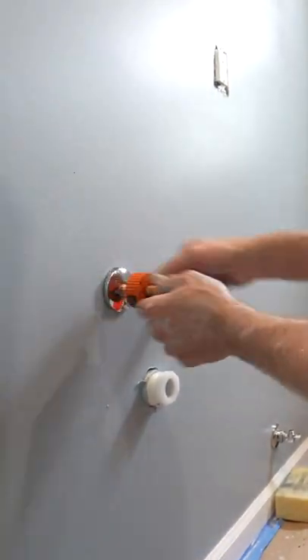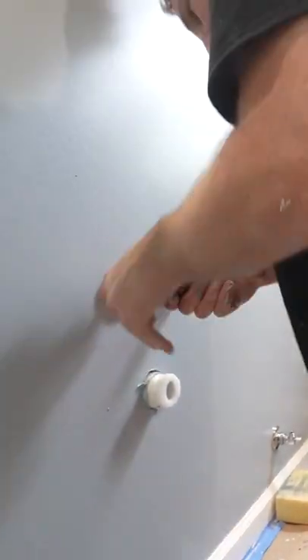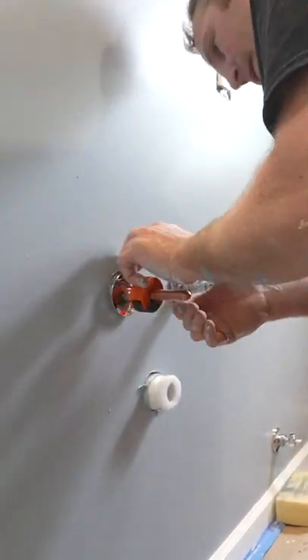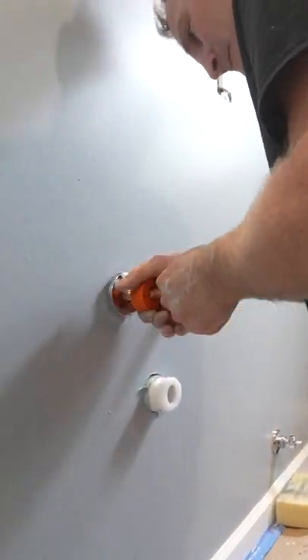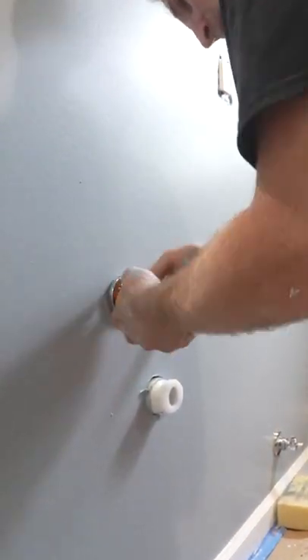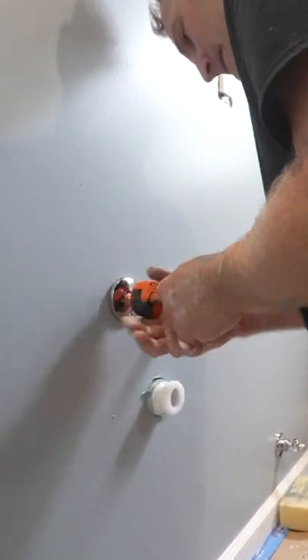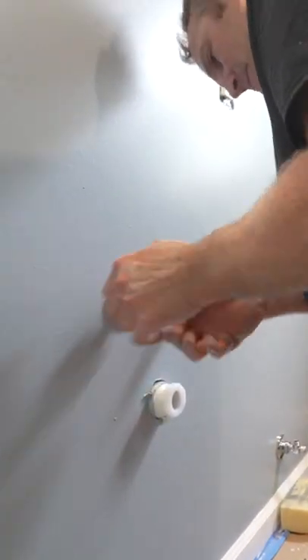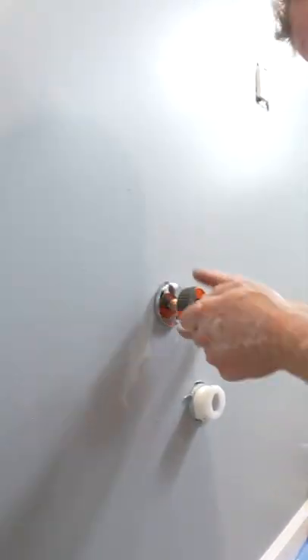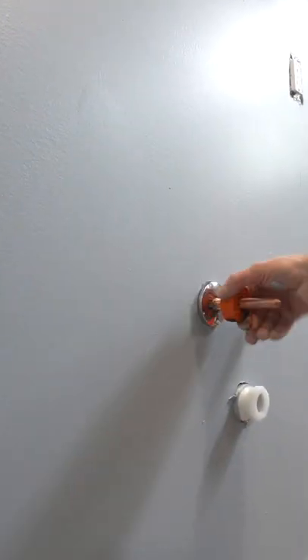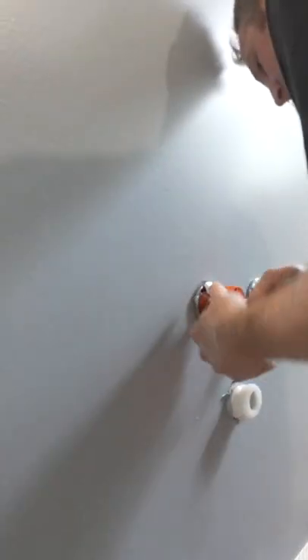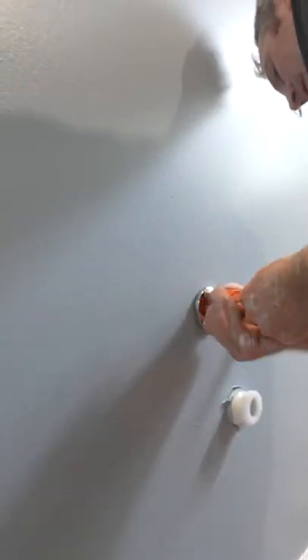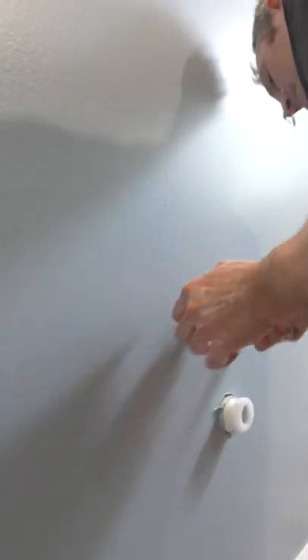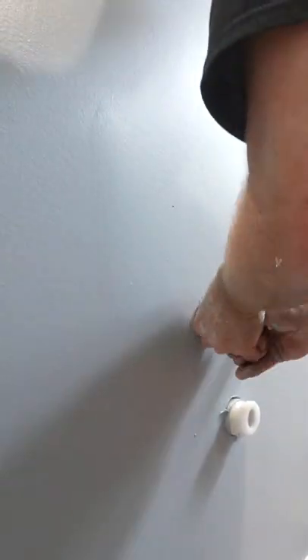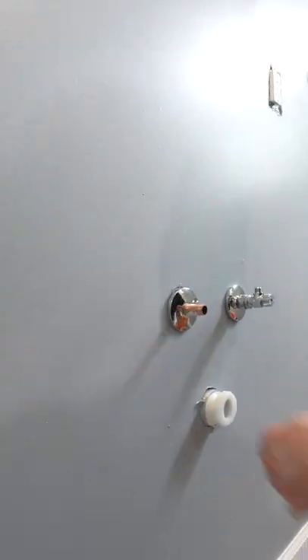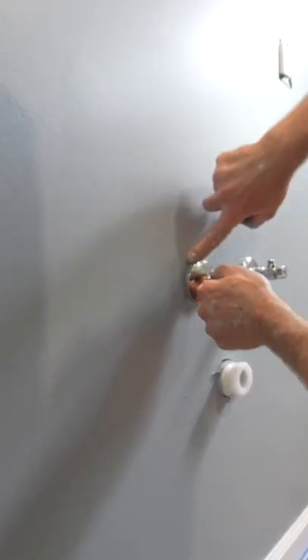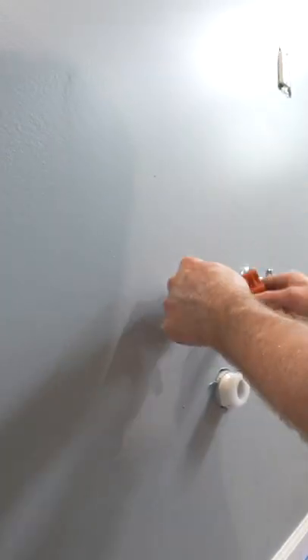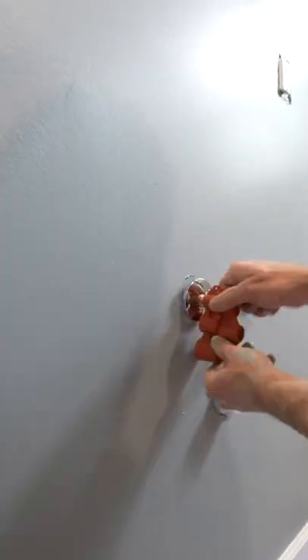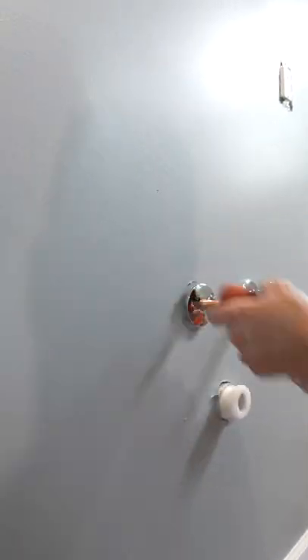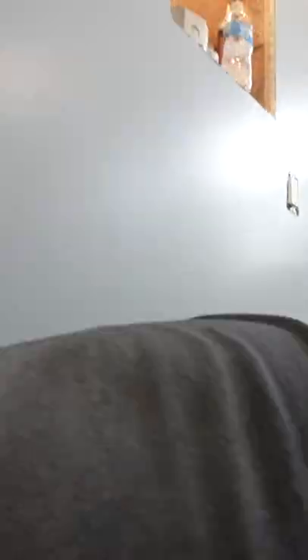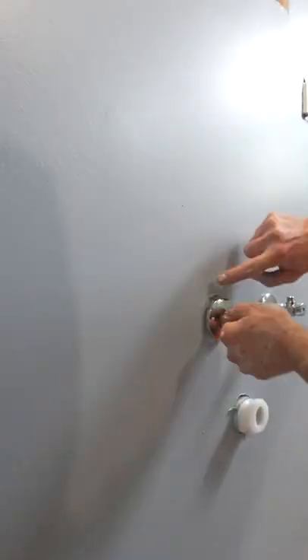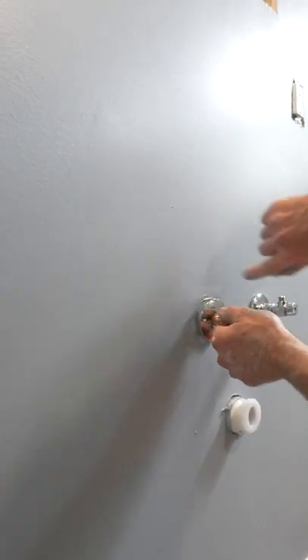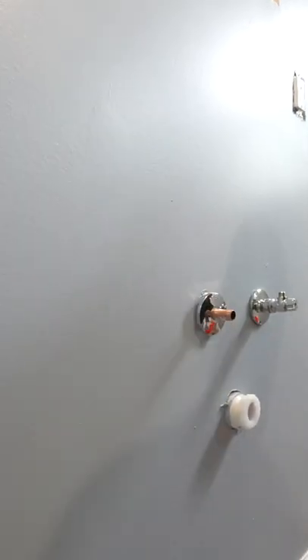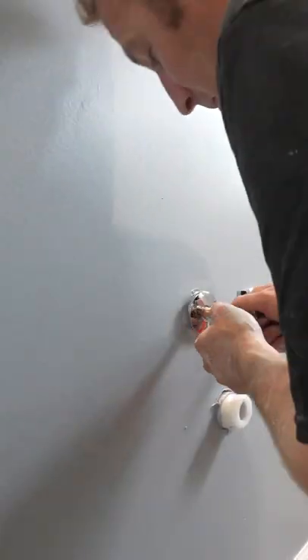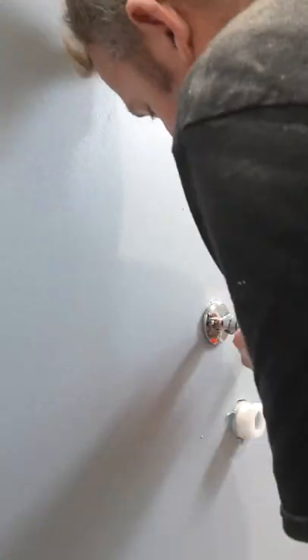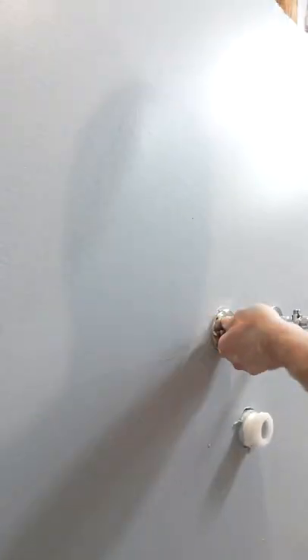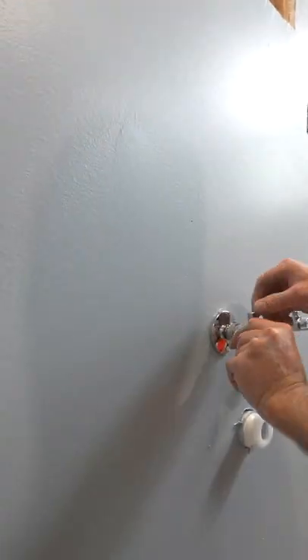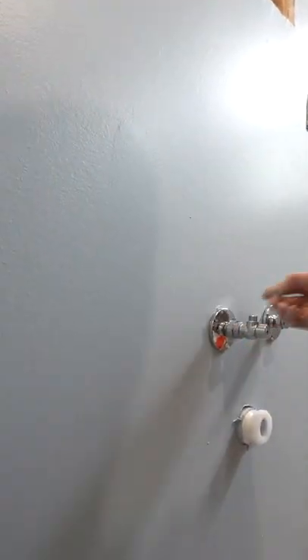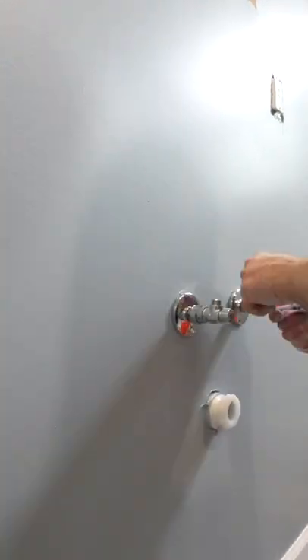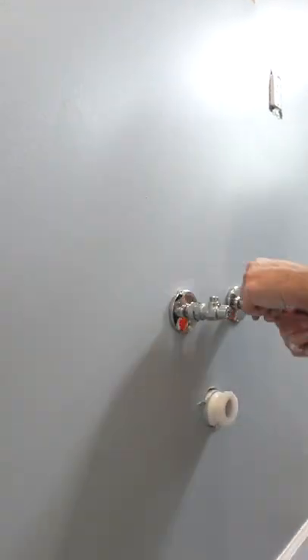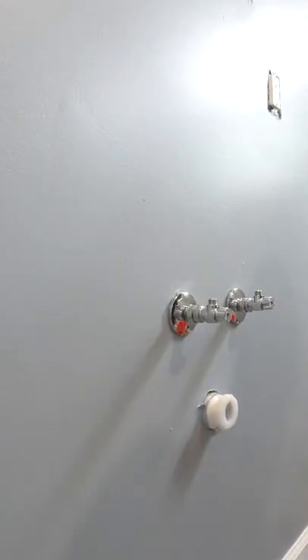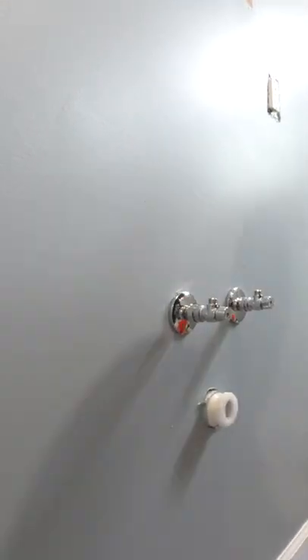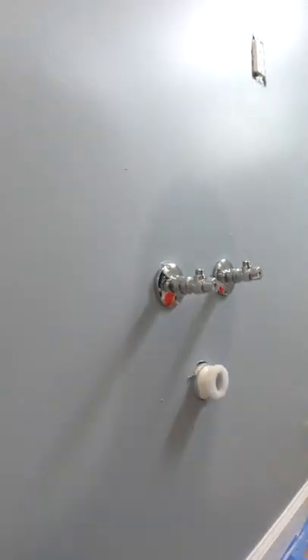Very simple, and there's also an additional sleeve that you can slide over it, and that eliminates any of the copper look. Really great for pedestal sinks.